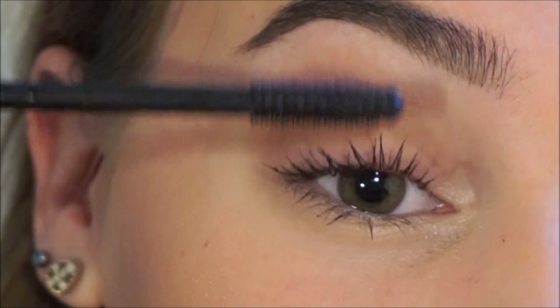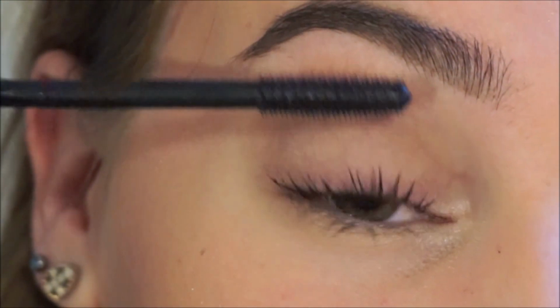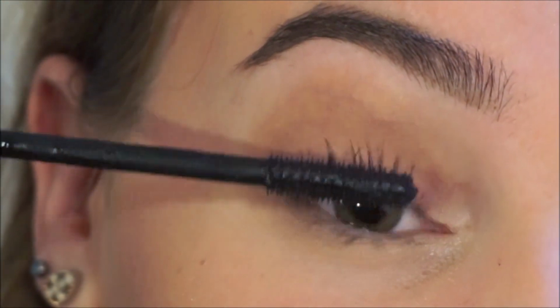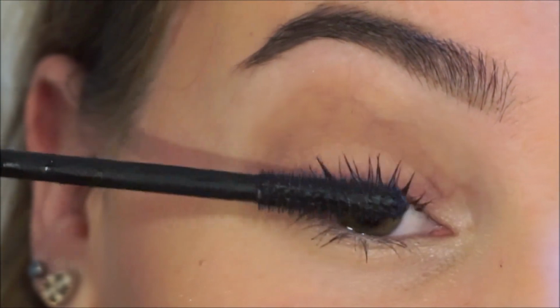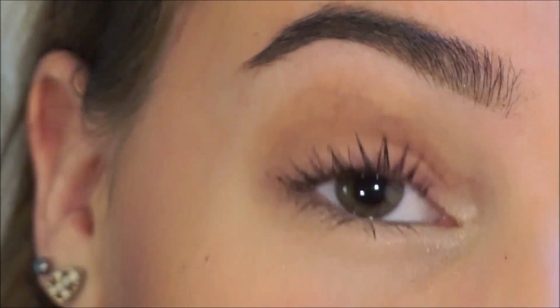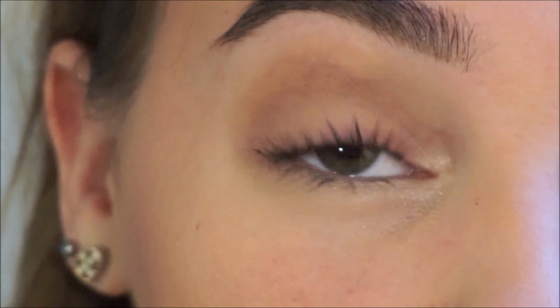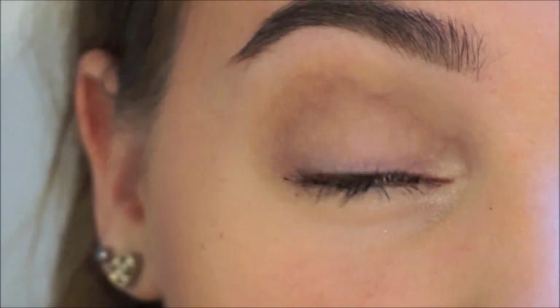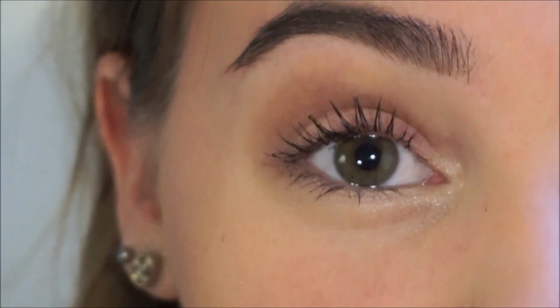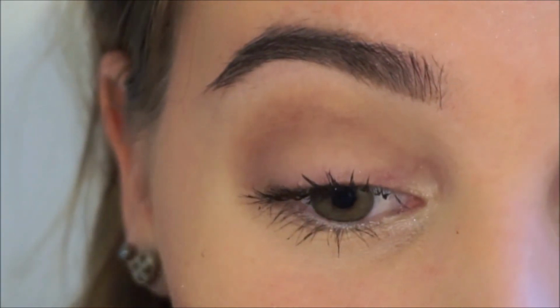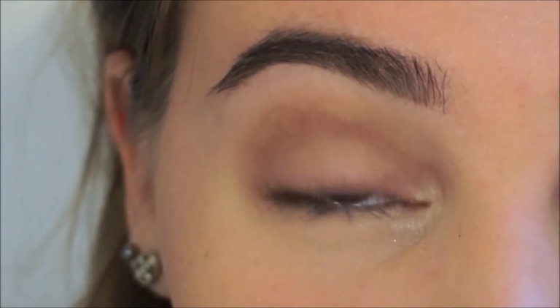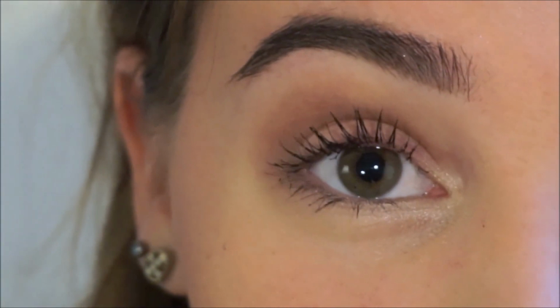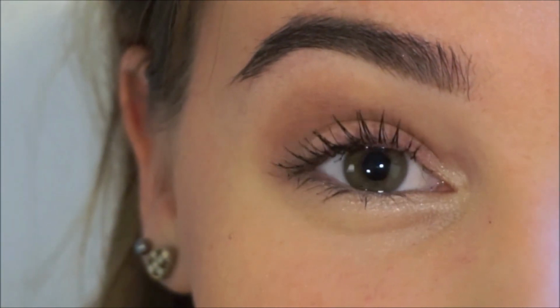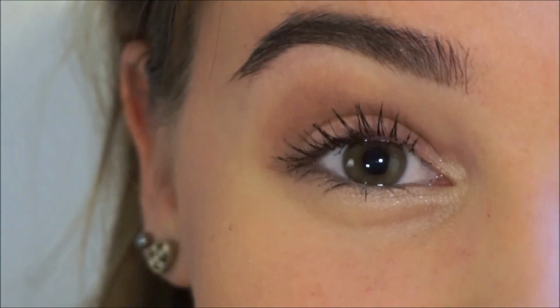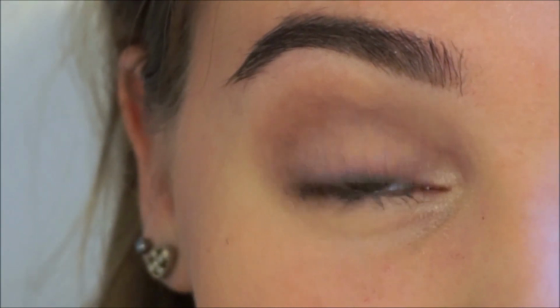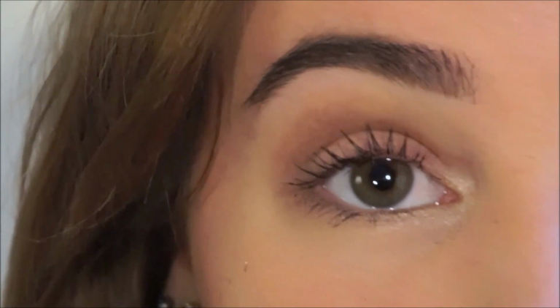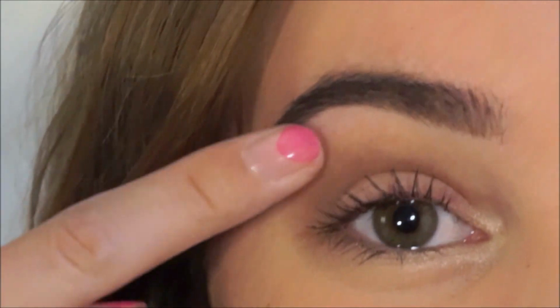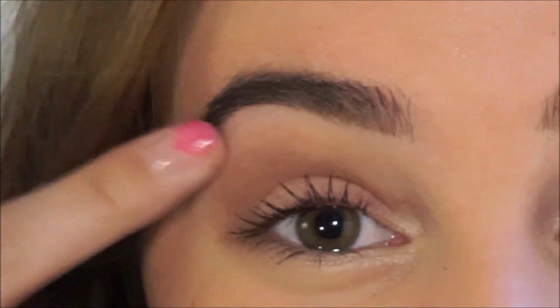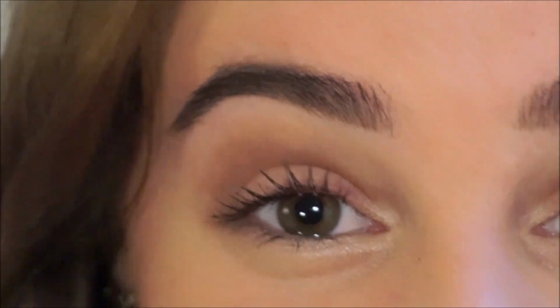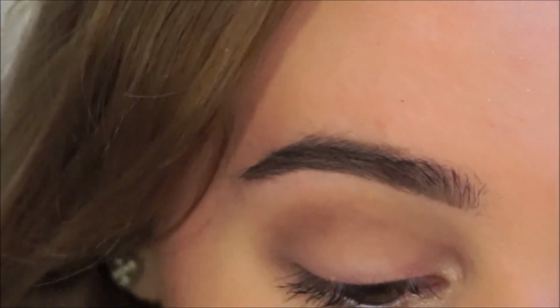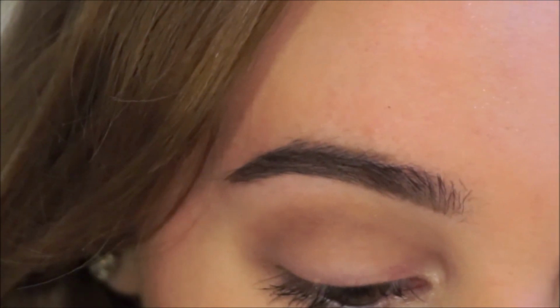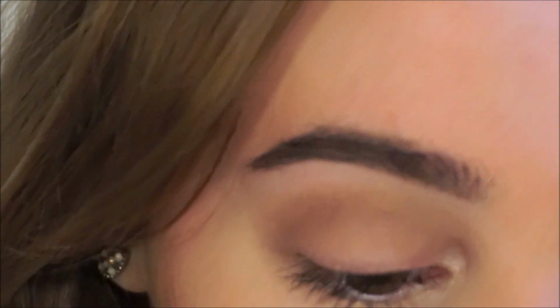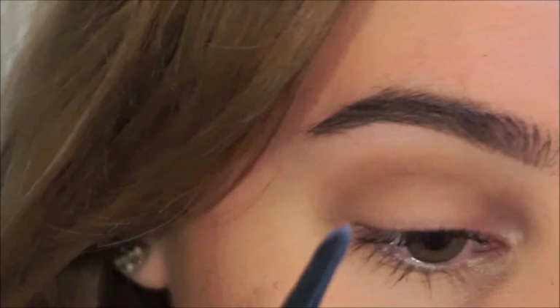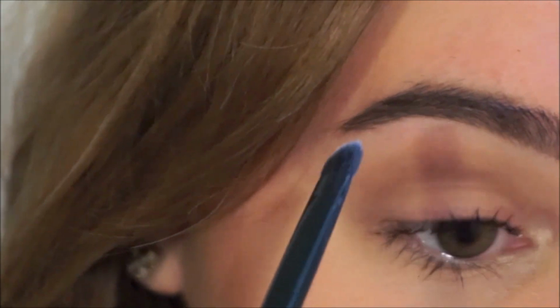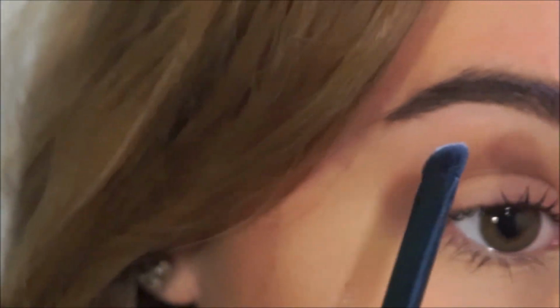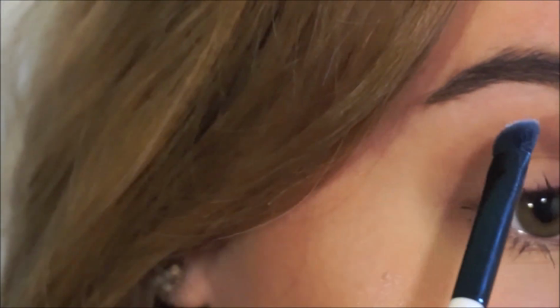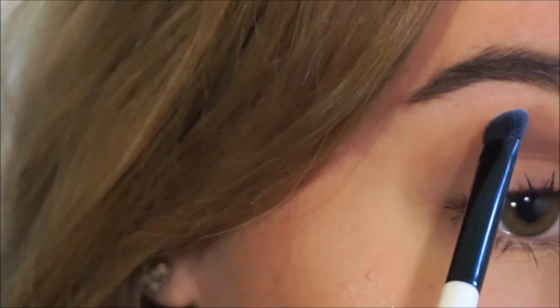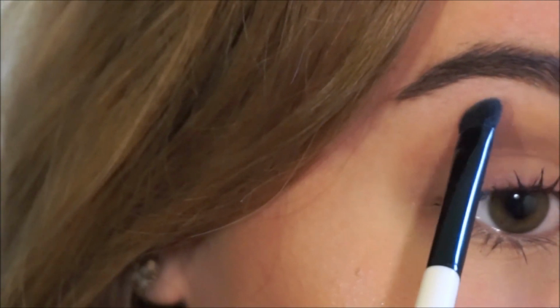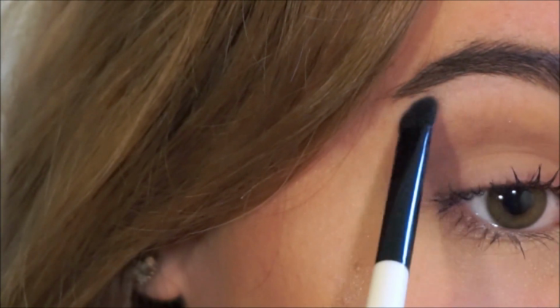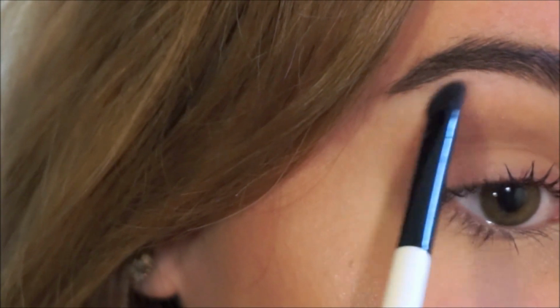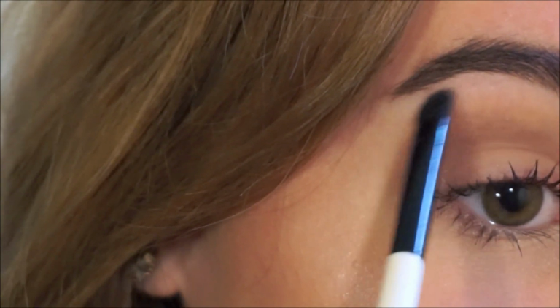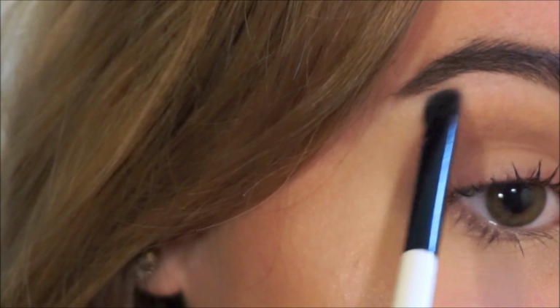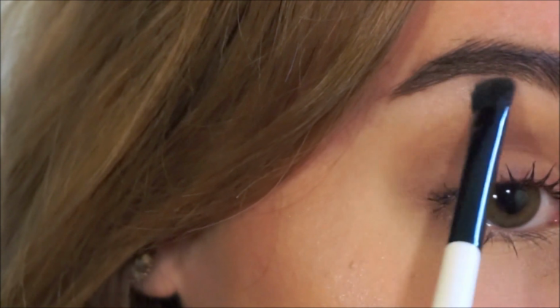So that's it for the eye makeup. I completely forgot to highlight my brow bone so I'm just going to do that right now using the same shimmering eyeshadow as we used for the inner corners of our eyes.